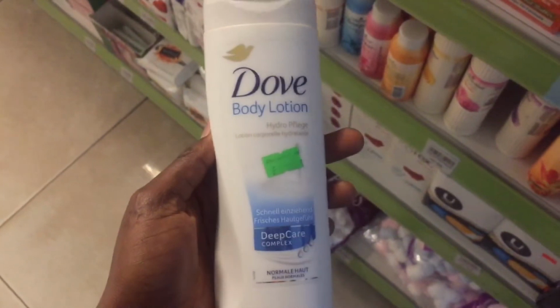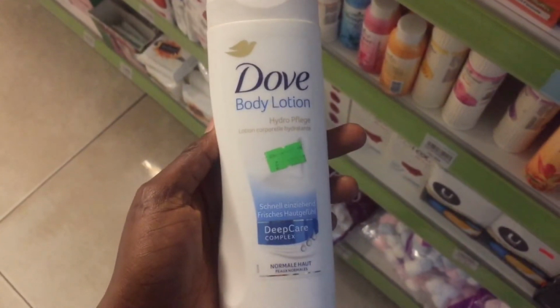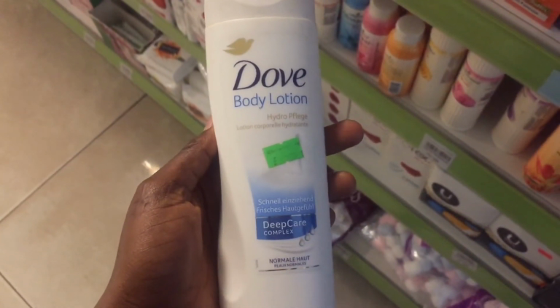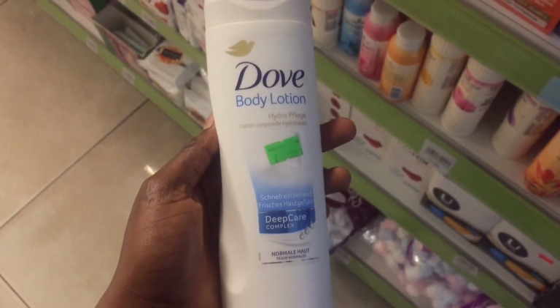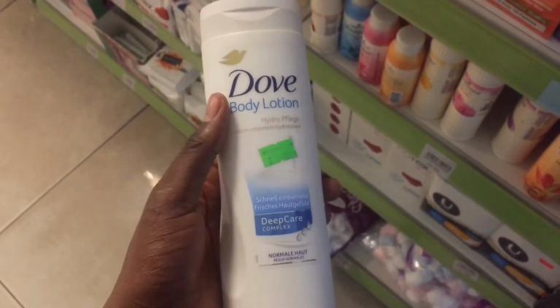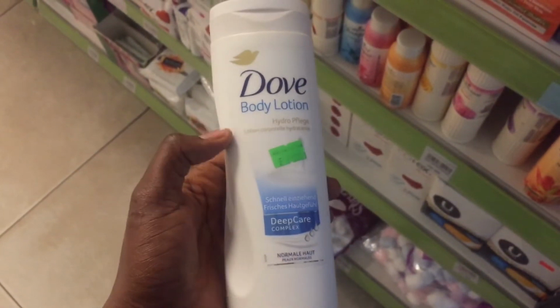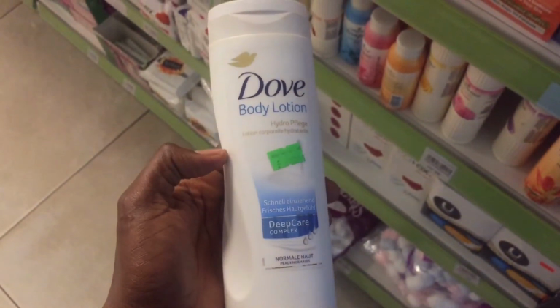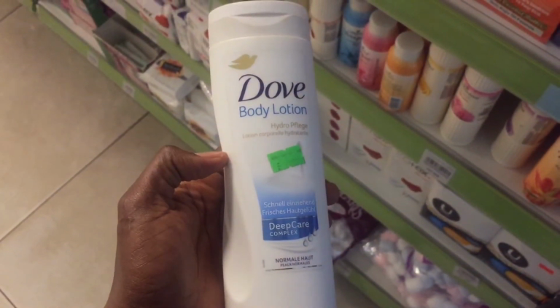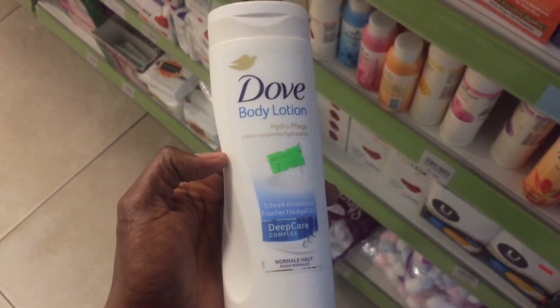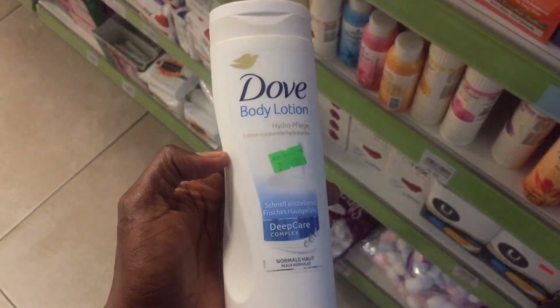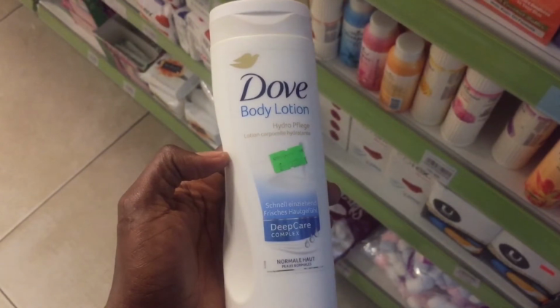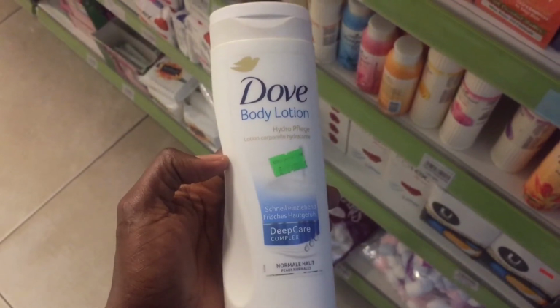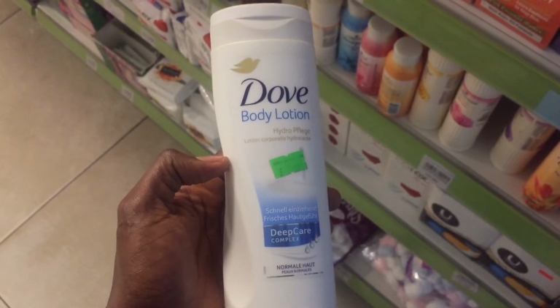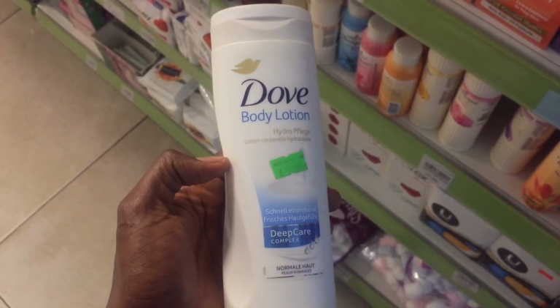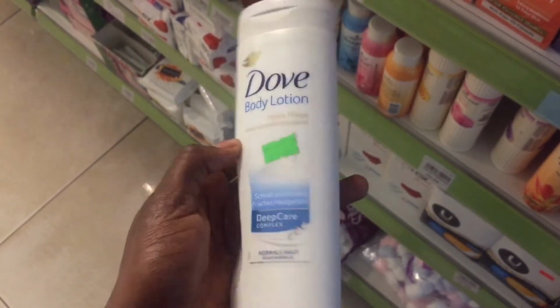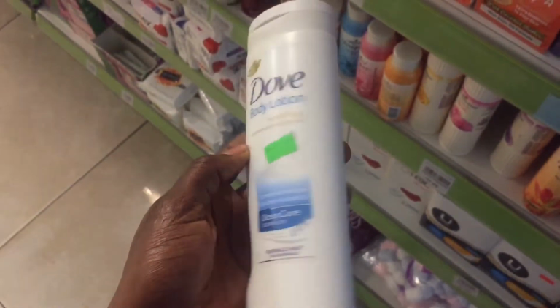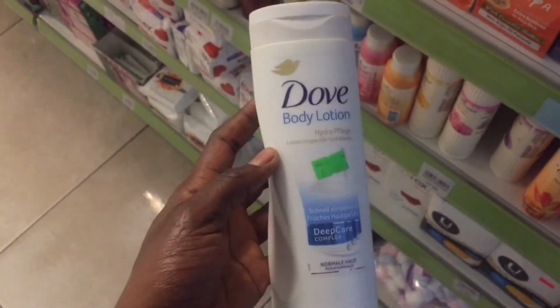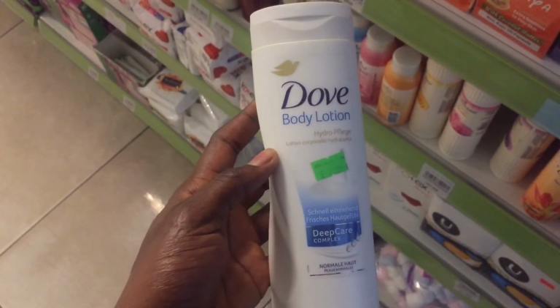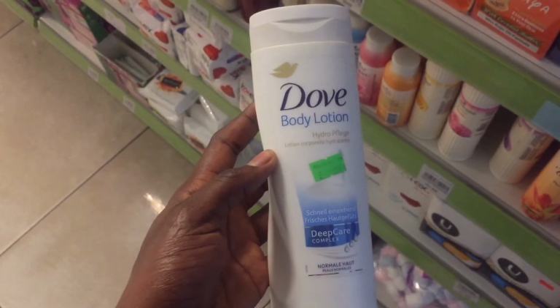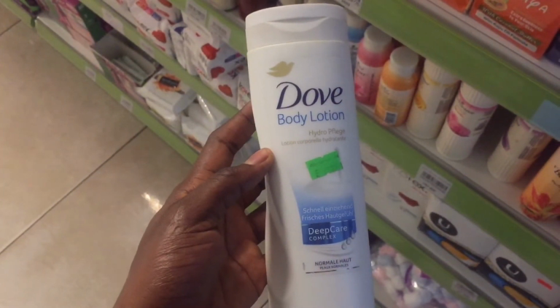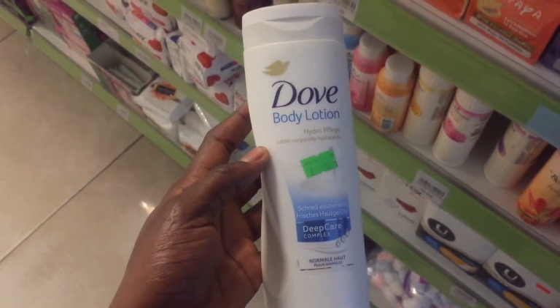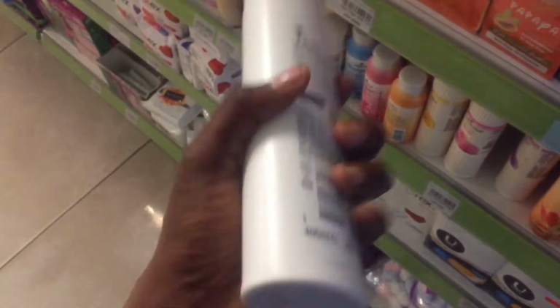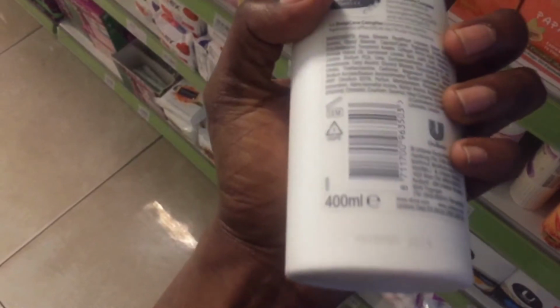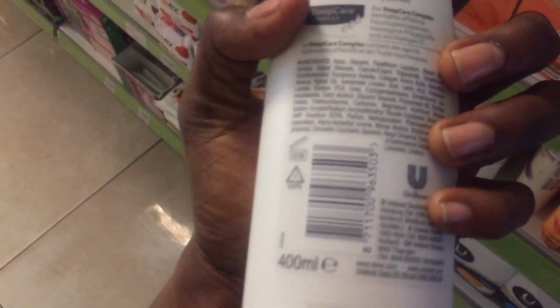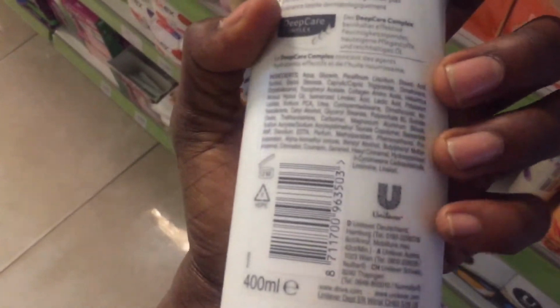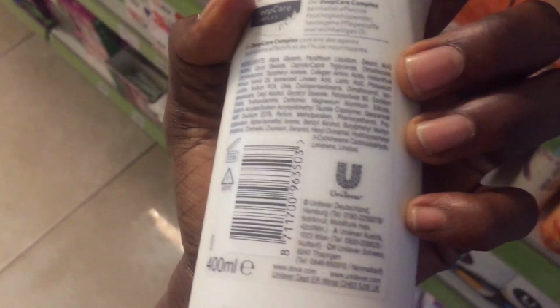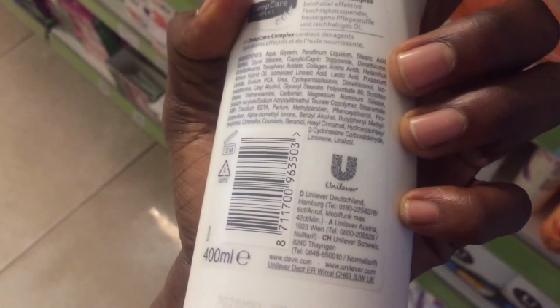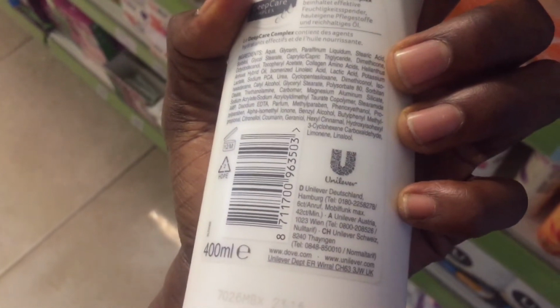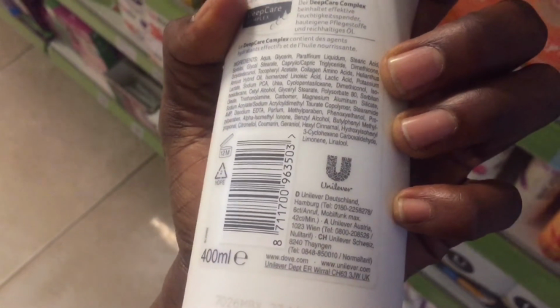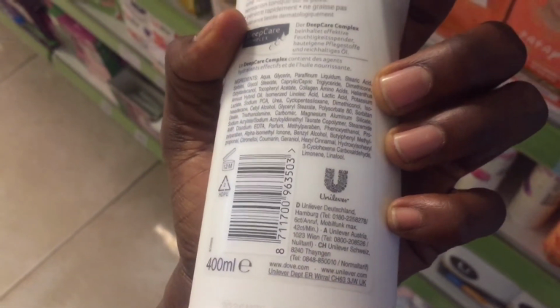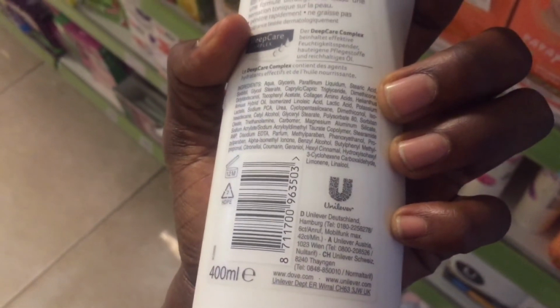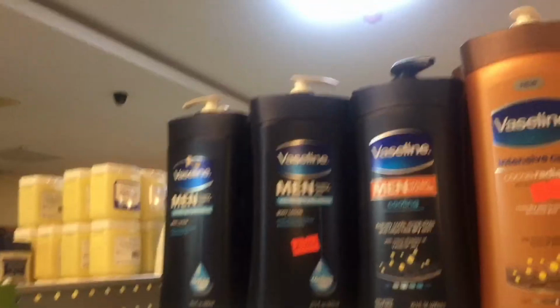This particular Dove with Deep Care Complex — I love it so much, it is so moisturizing. It was just too small for me so I stopped using it, but I really loved this particular cream.